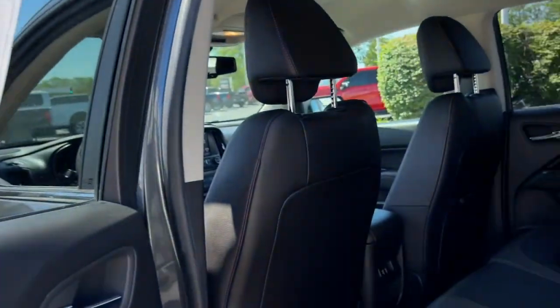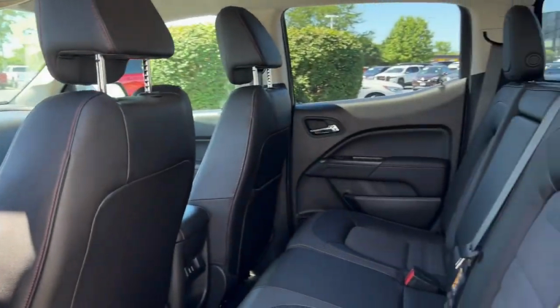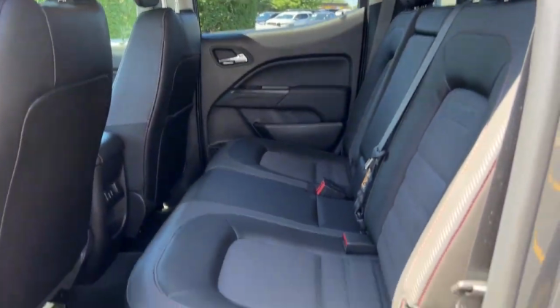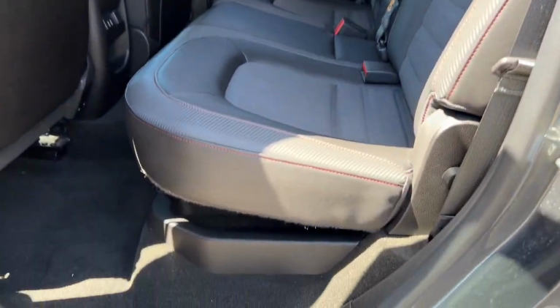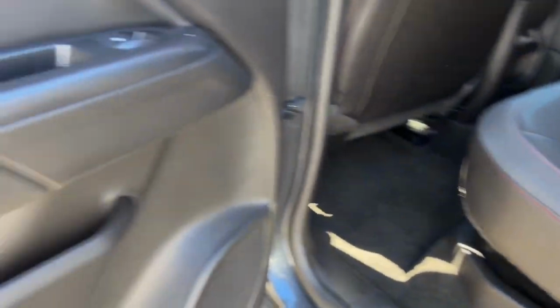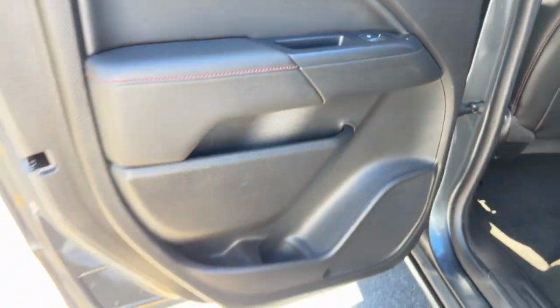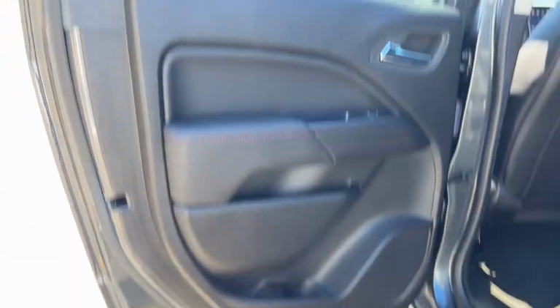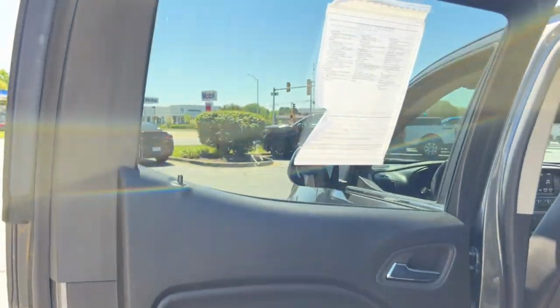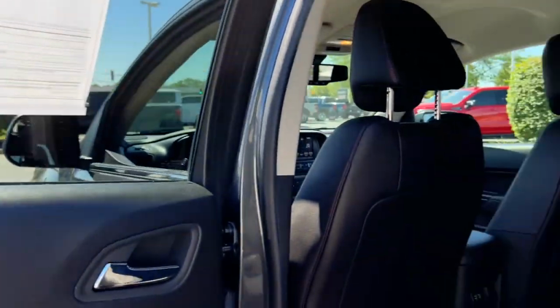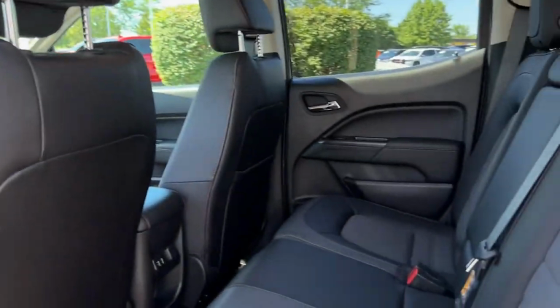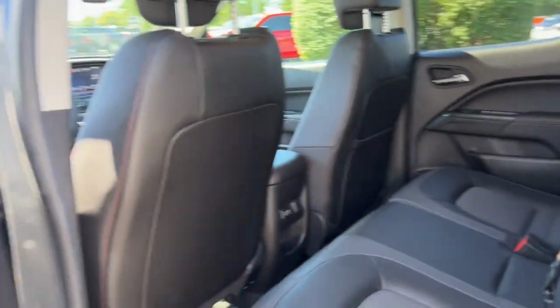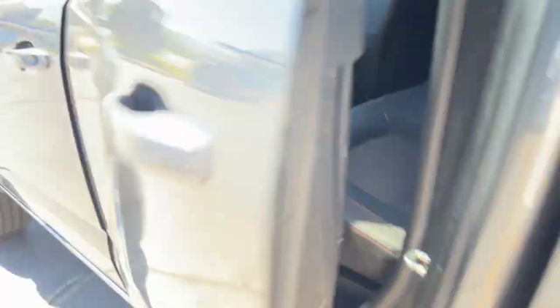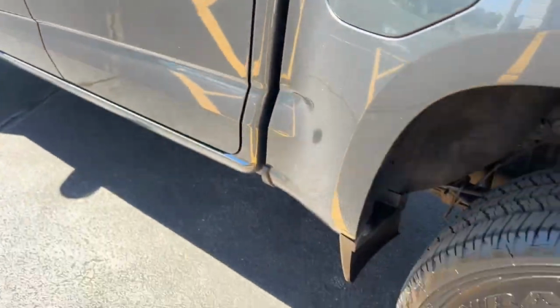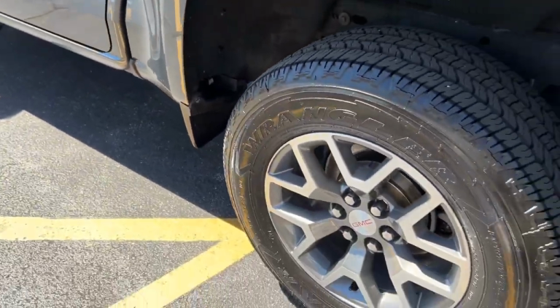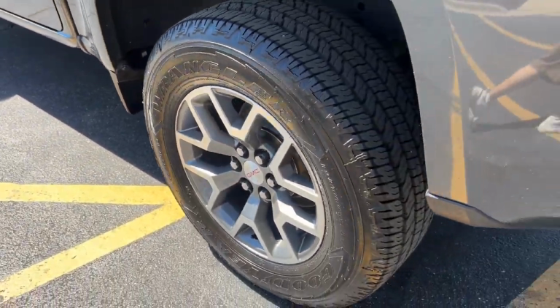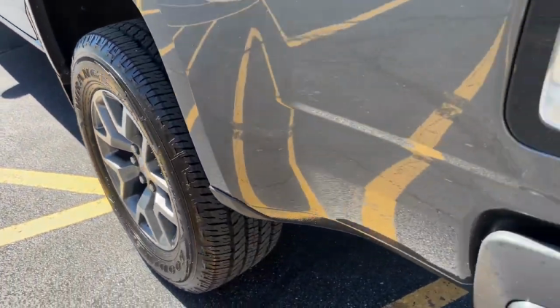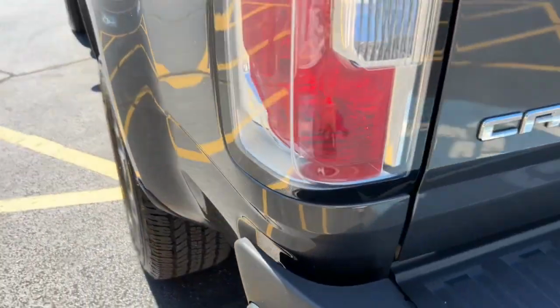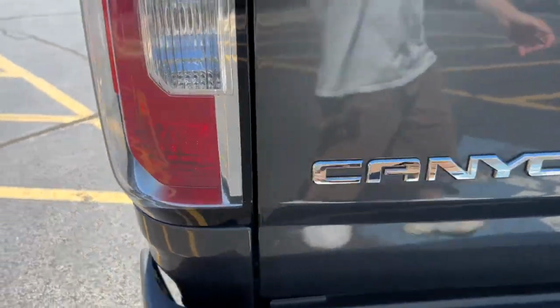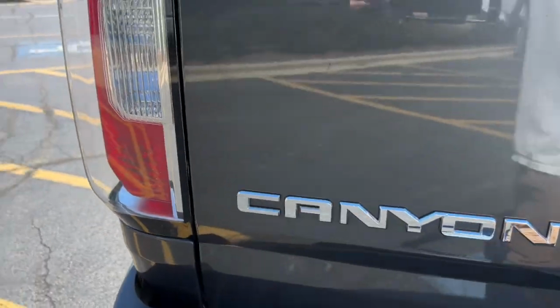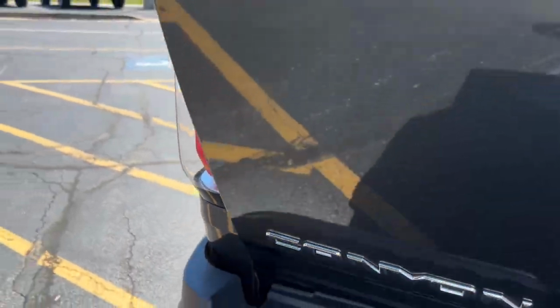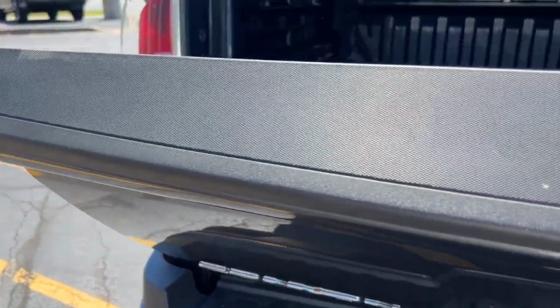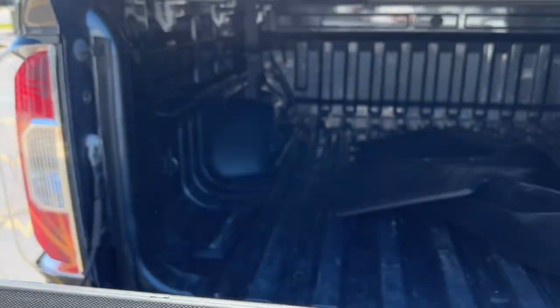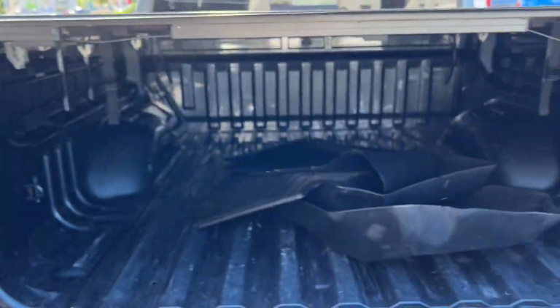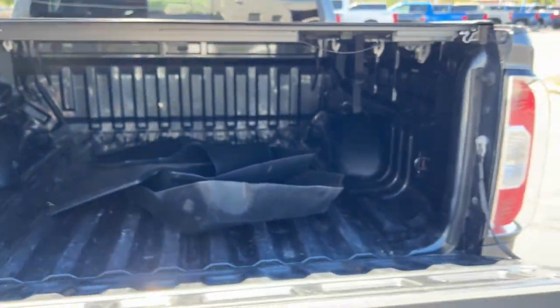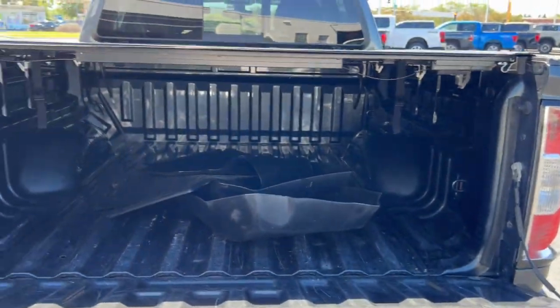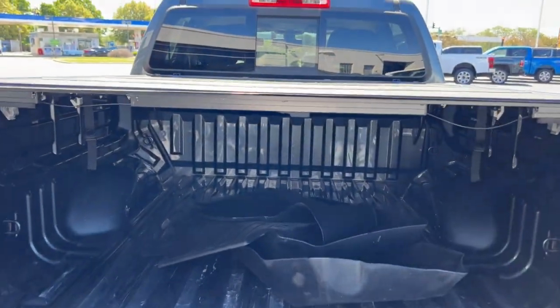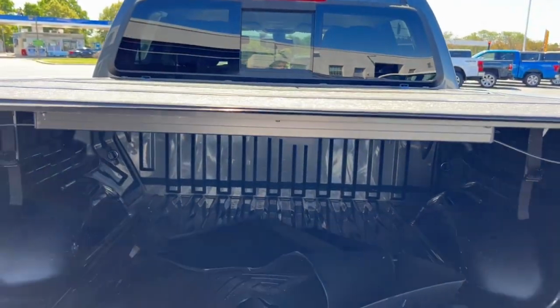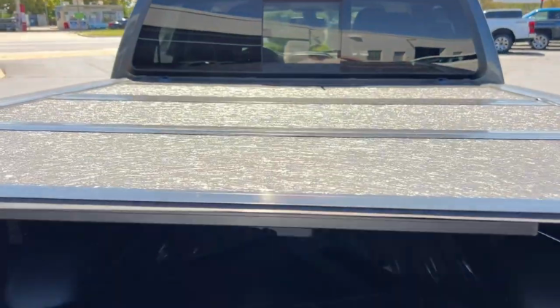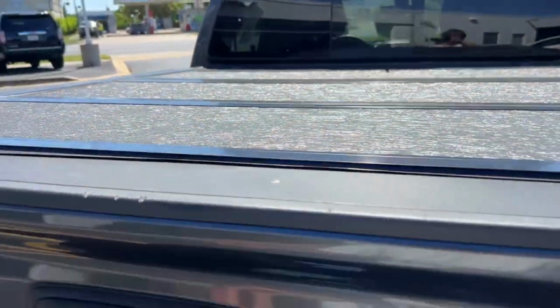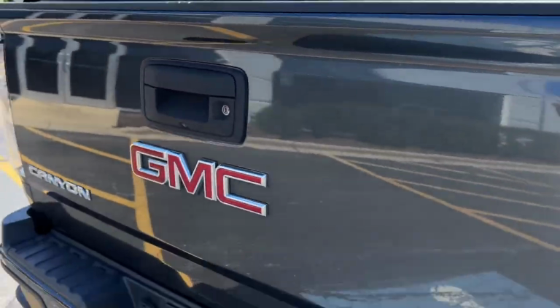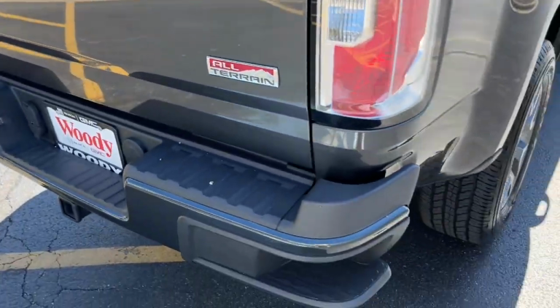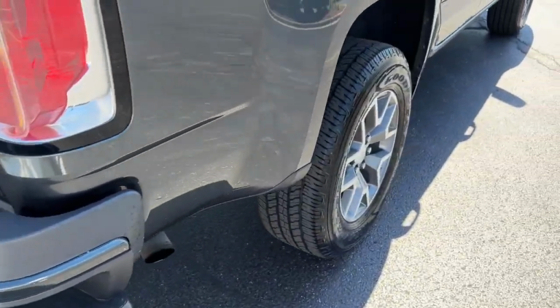Apple CarPlay and/or Android Auto, heated driver's seat, keyless entry, fog lamps, satellite radio, premium sound system, power passenger seat, remote engine start, backup camera, electronic stability control.